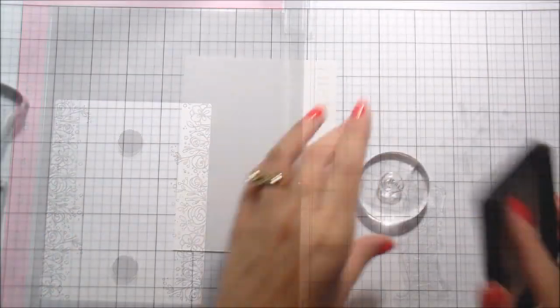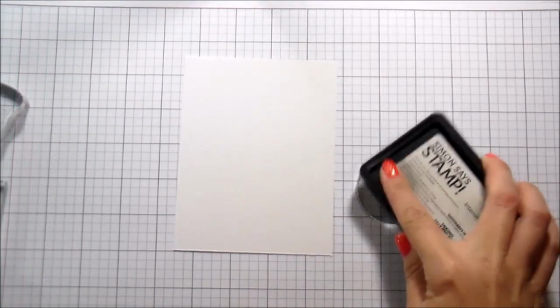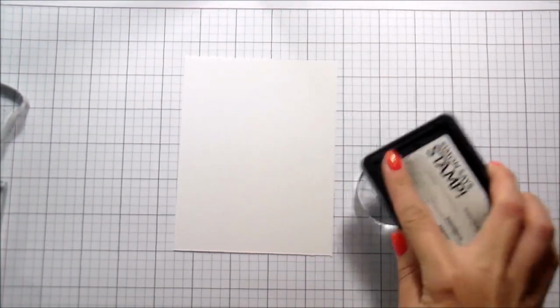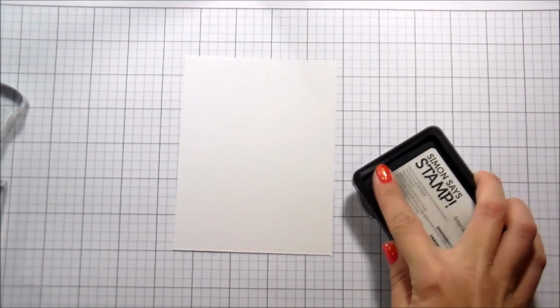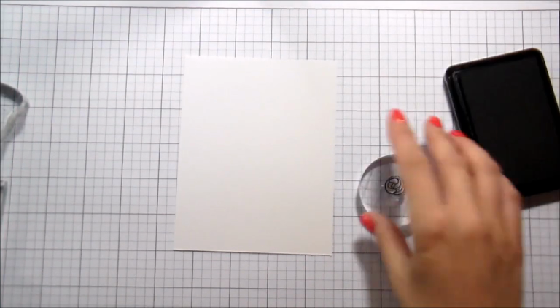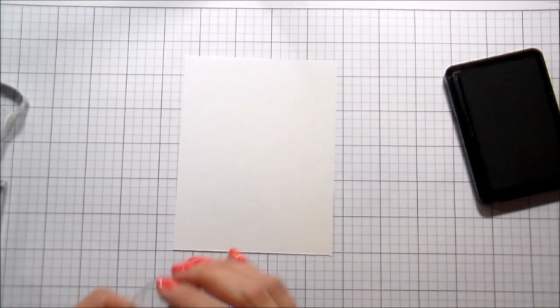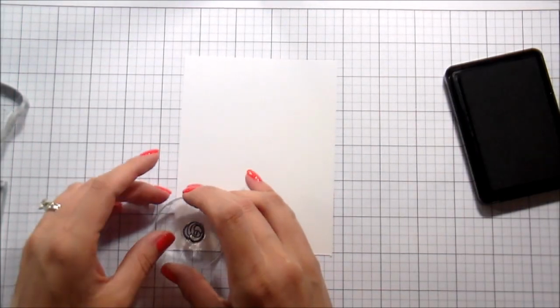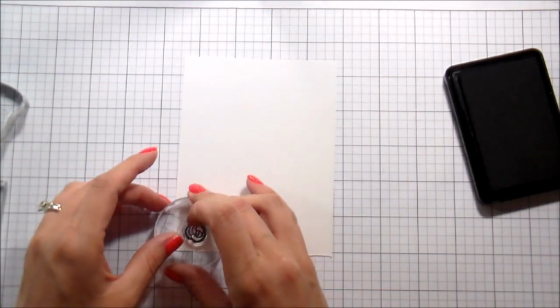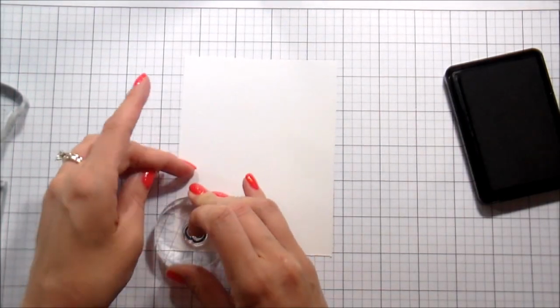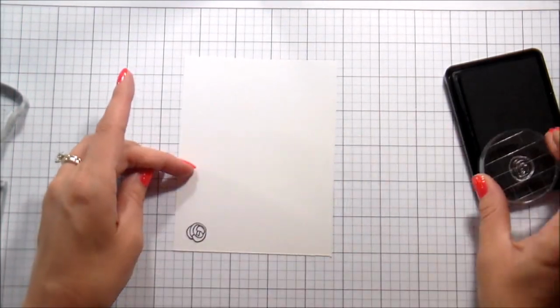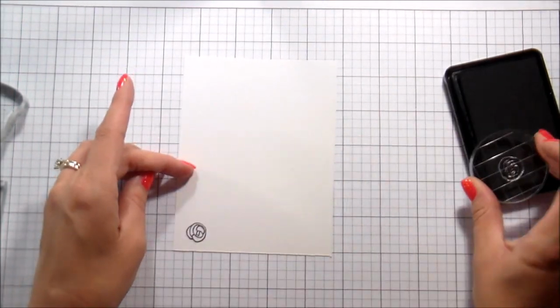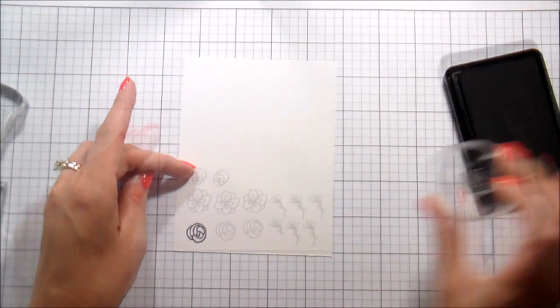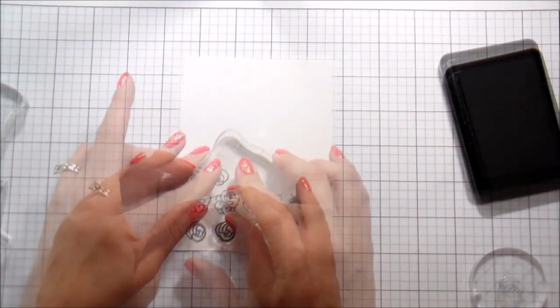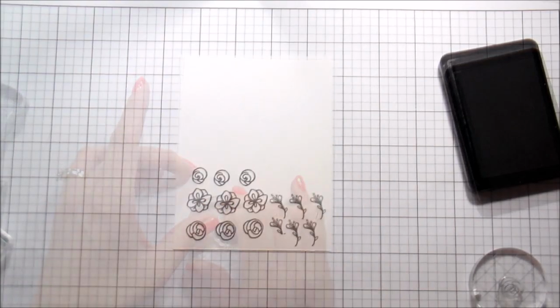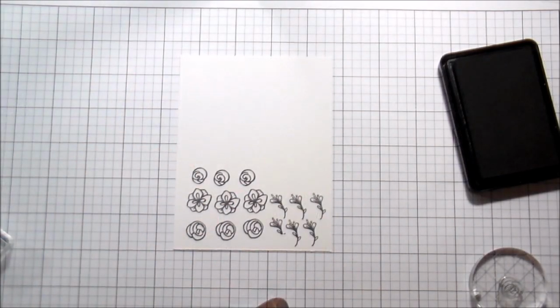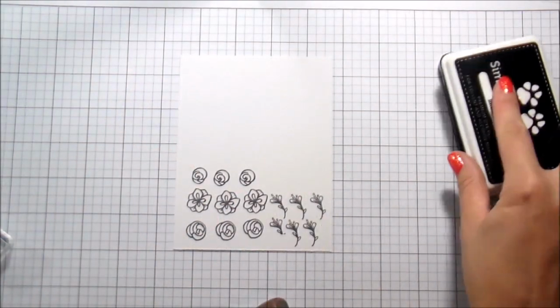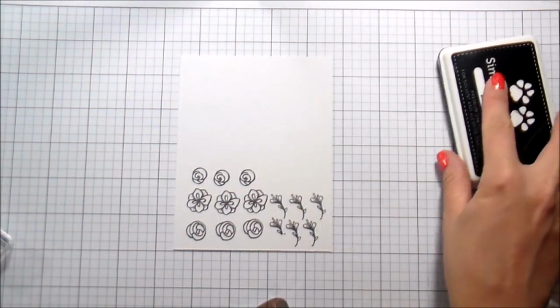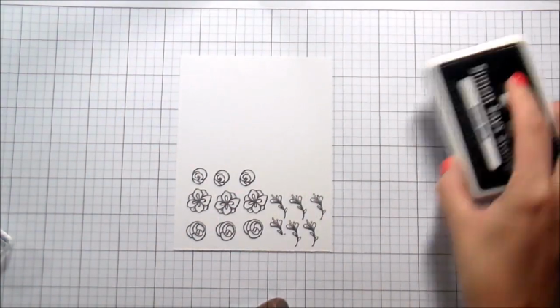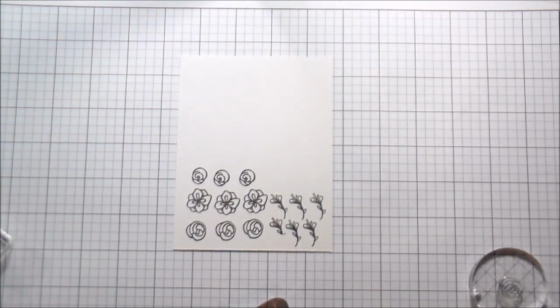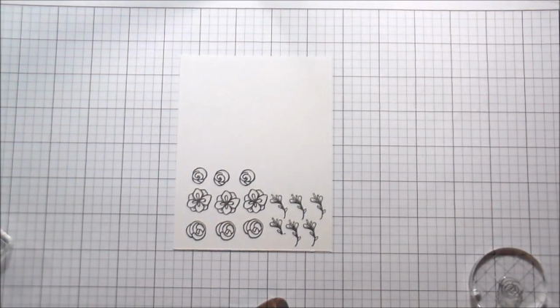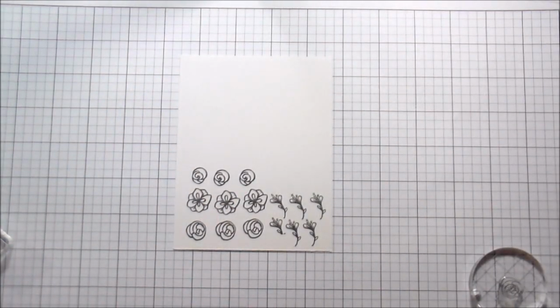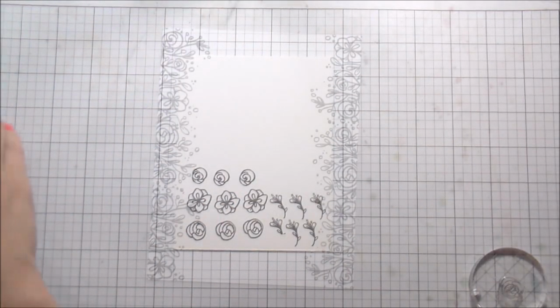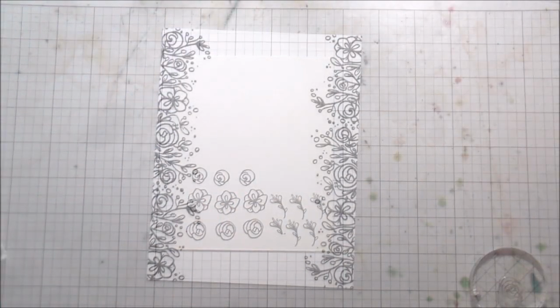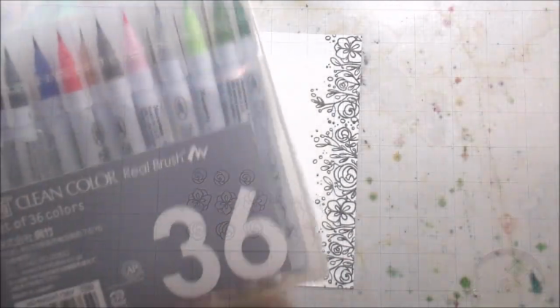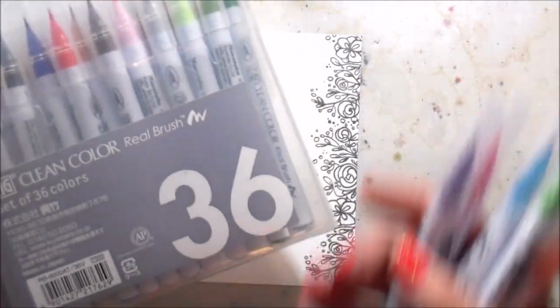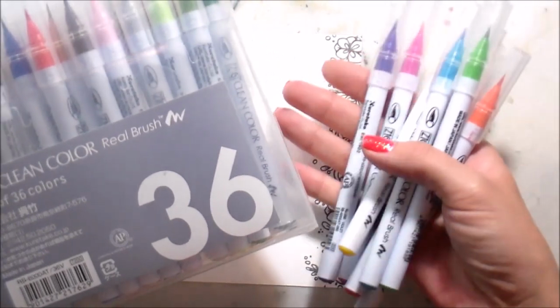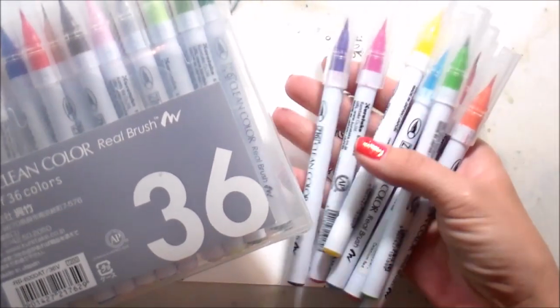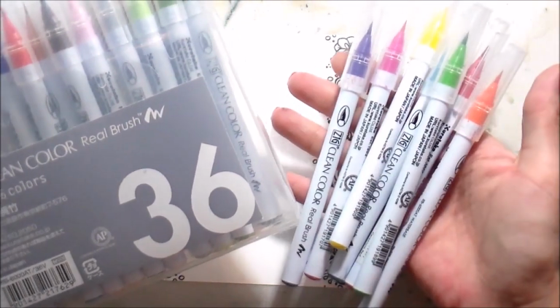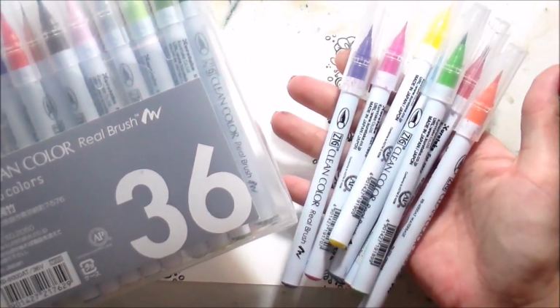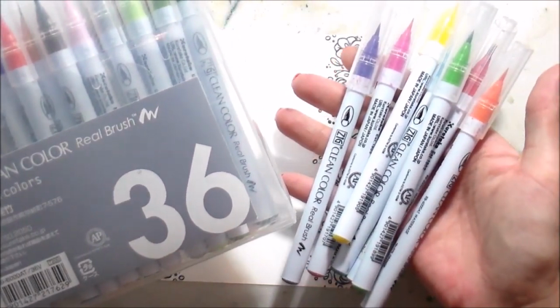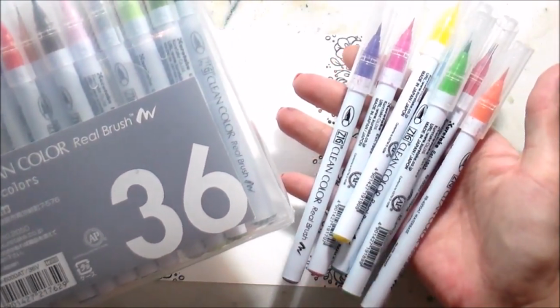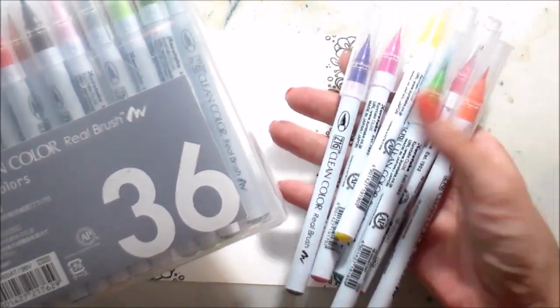Once we were done stamping, I went ahead — this is just regular Nina cardstock — and I'm using the same Intense Black ink to stamp out some of the single flowers and leaves that are in the set.